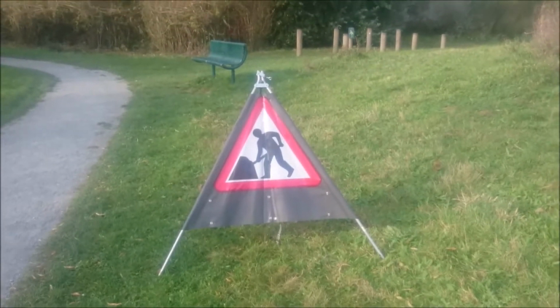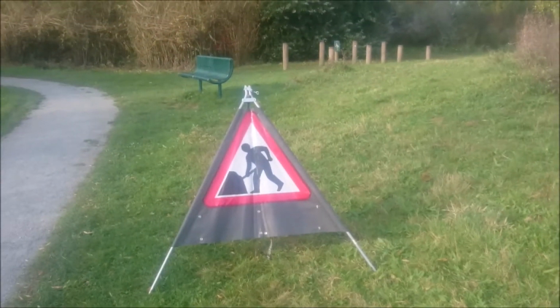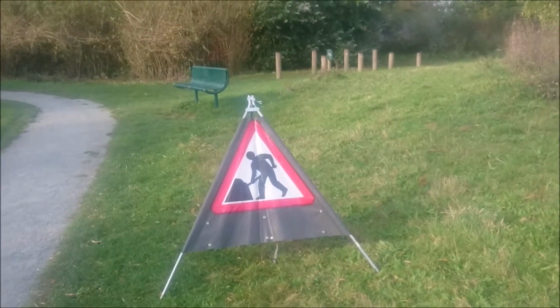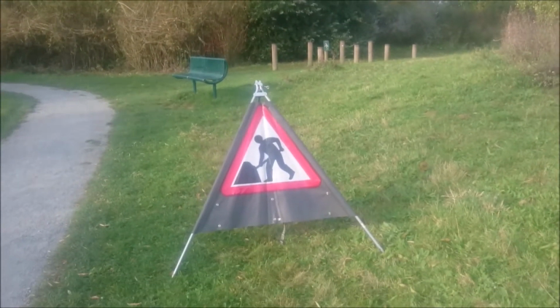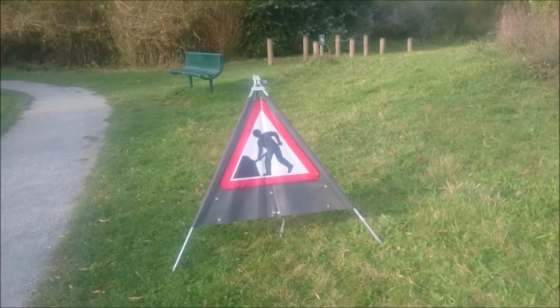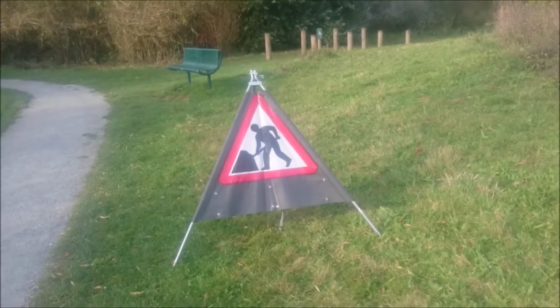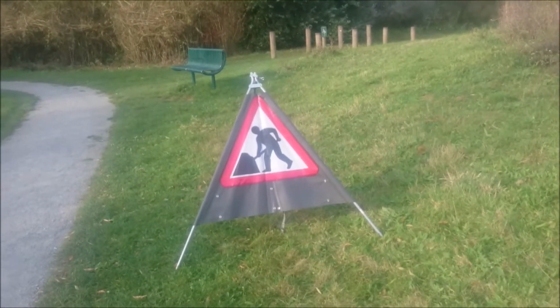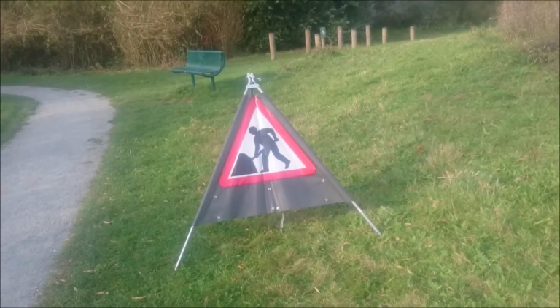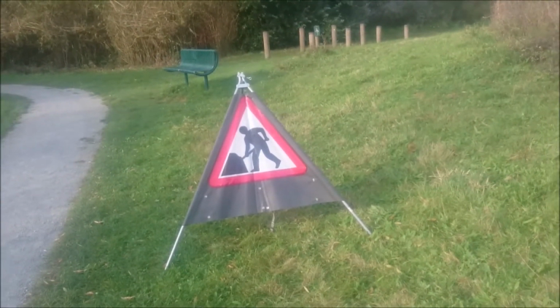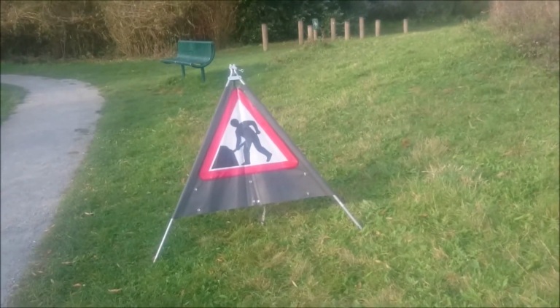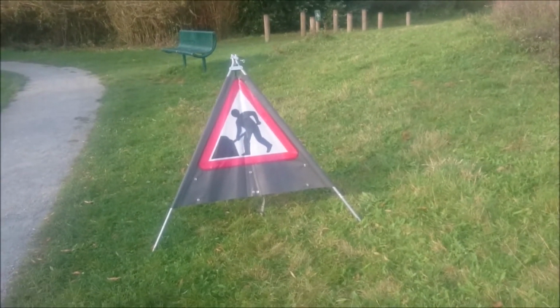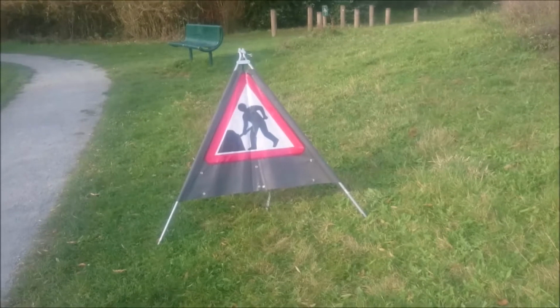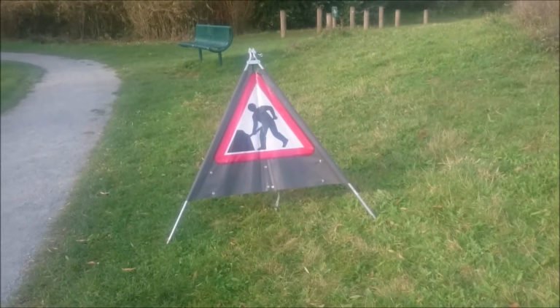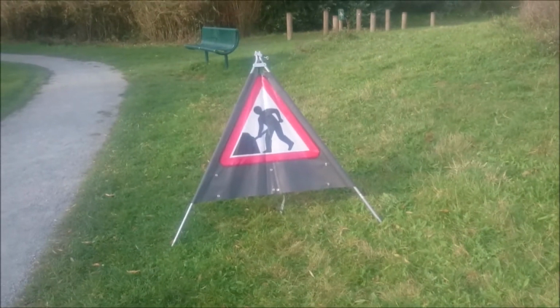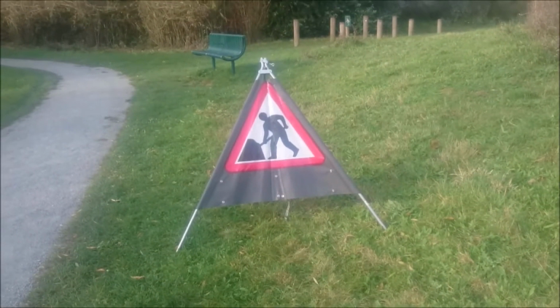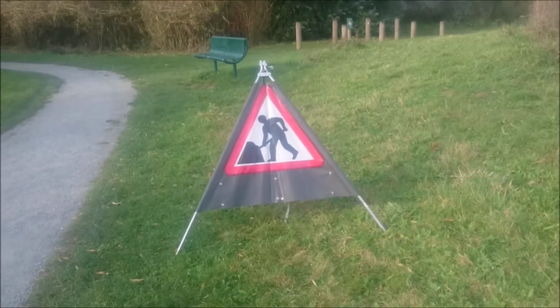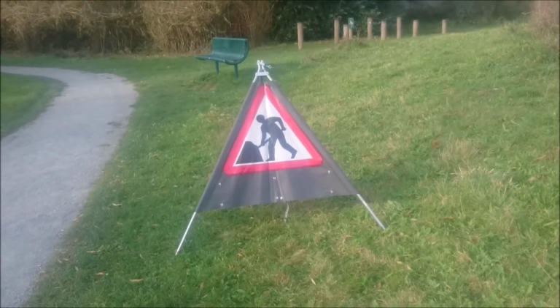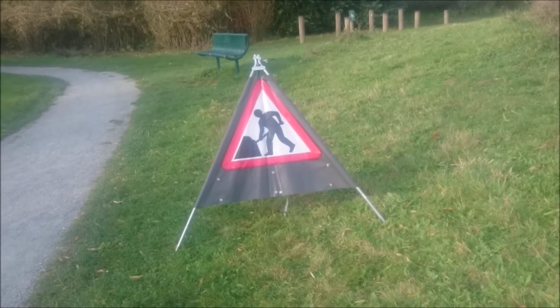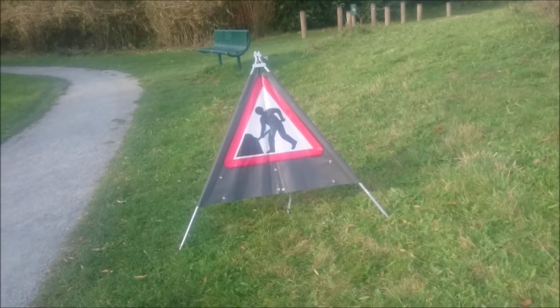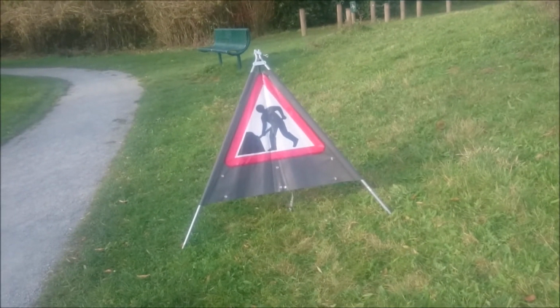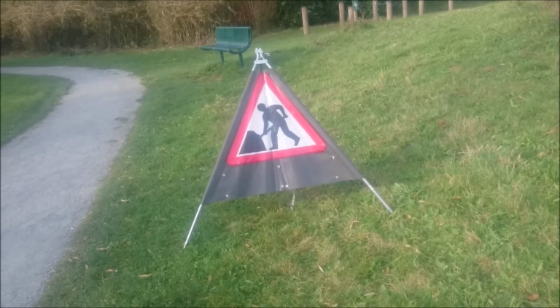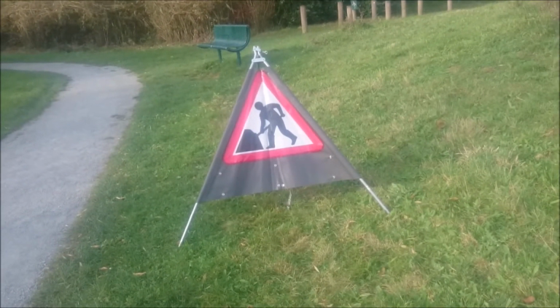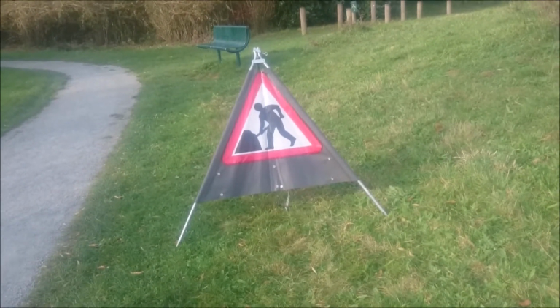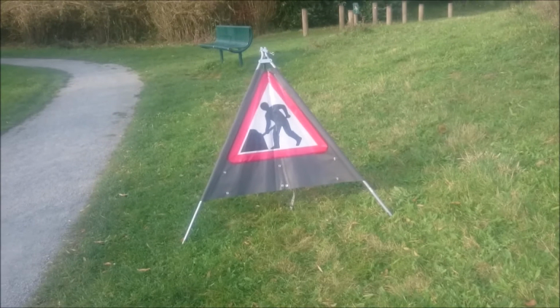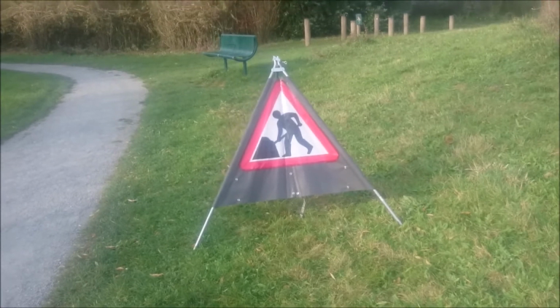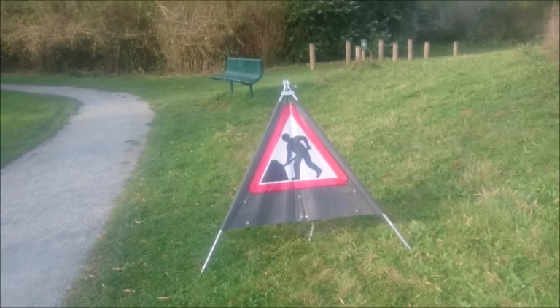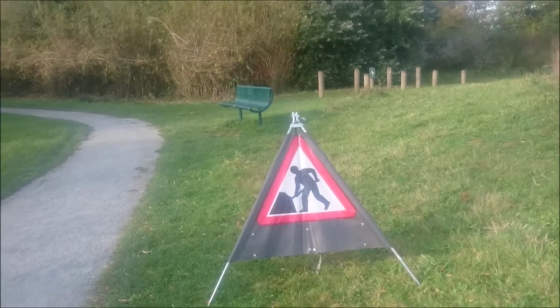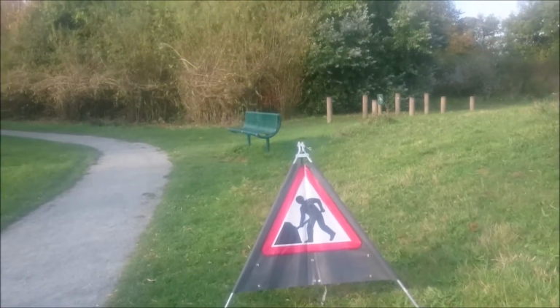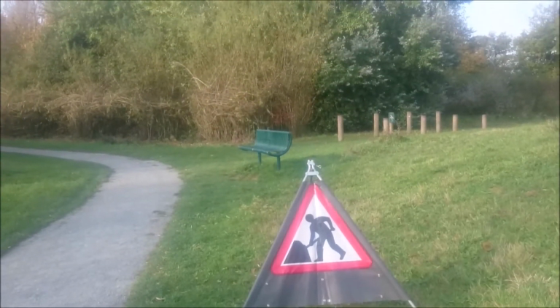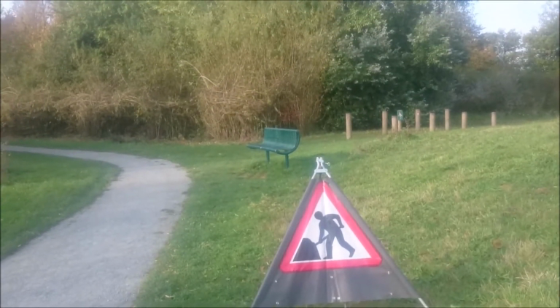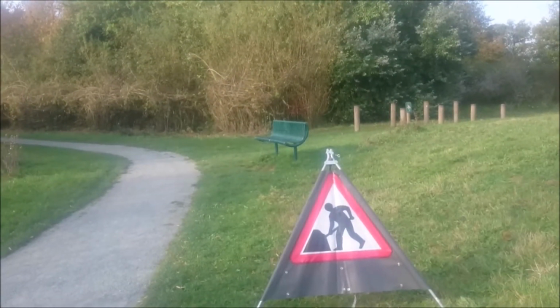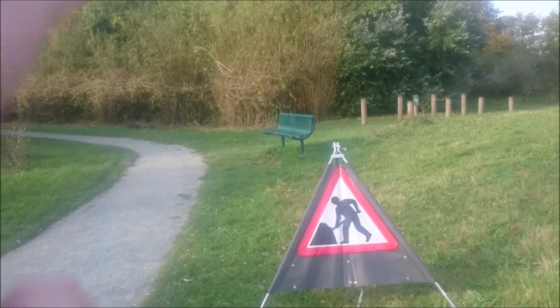Hi peeps, where are we now? Tuesday 17th October, first job of the day — just to put out the men putting up heavy umbrella signs, as we're going to start work on, or do some more work on the Willow Arch.